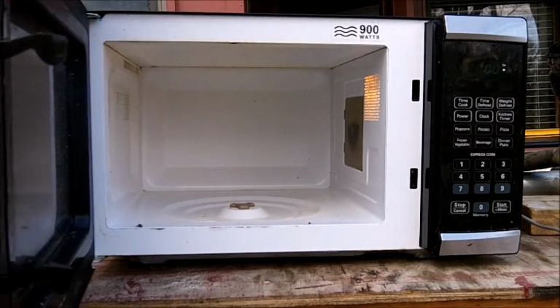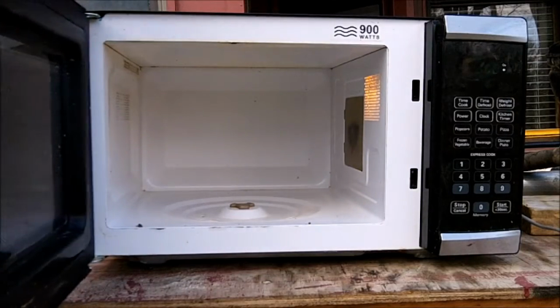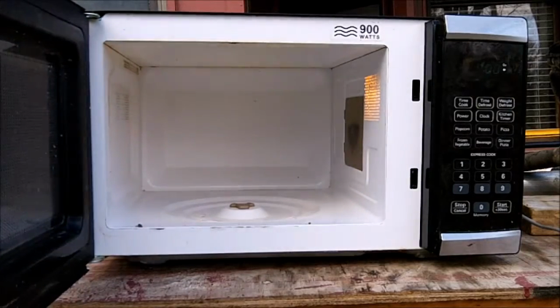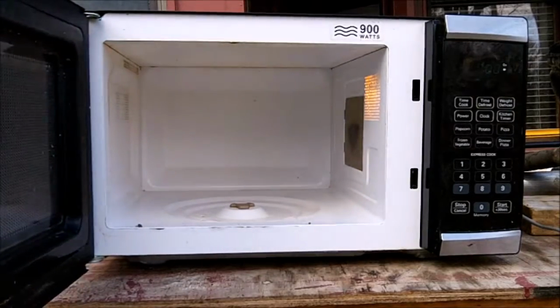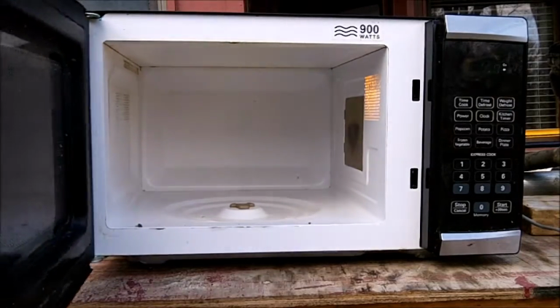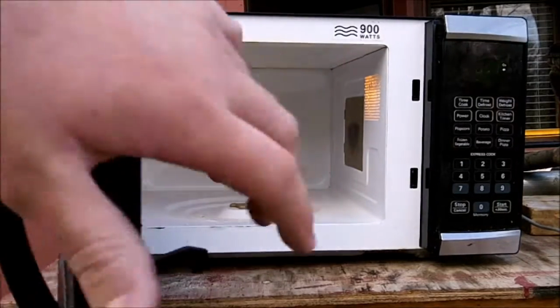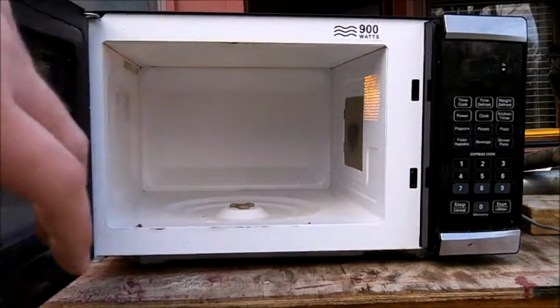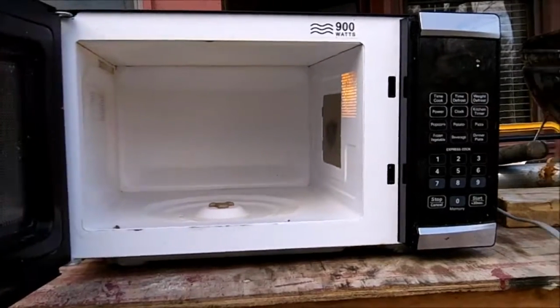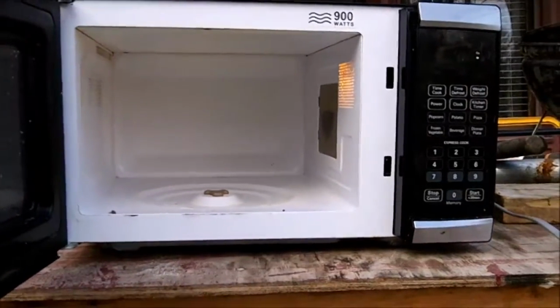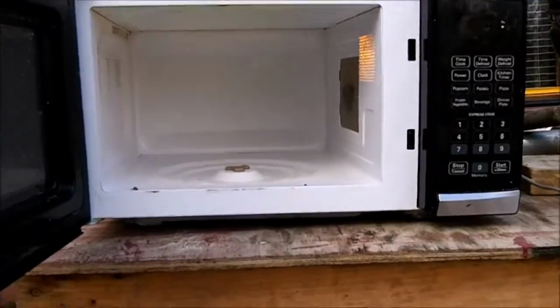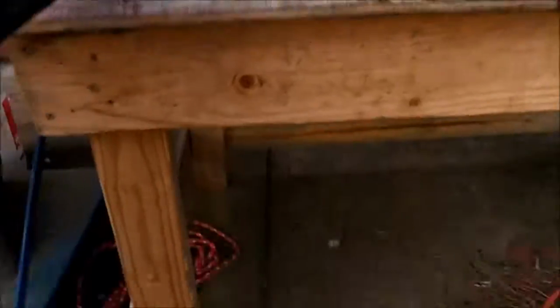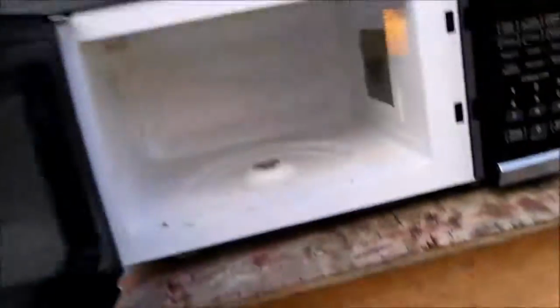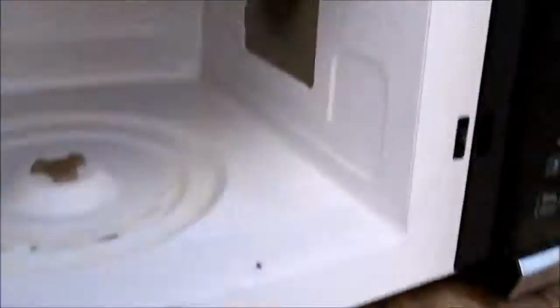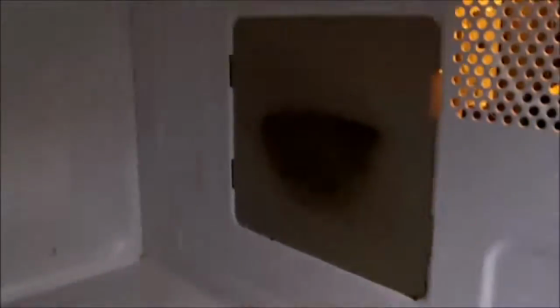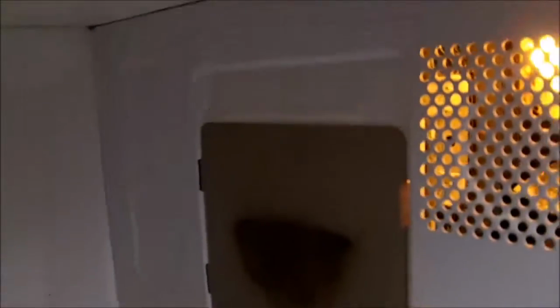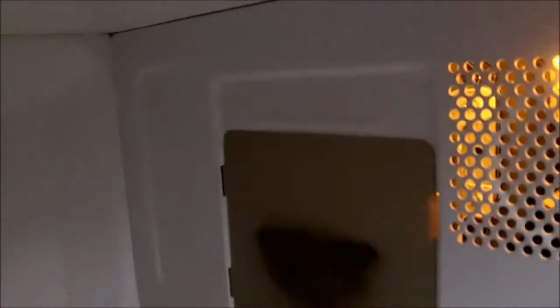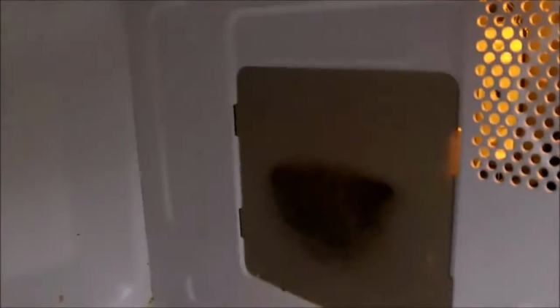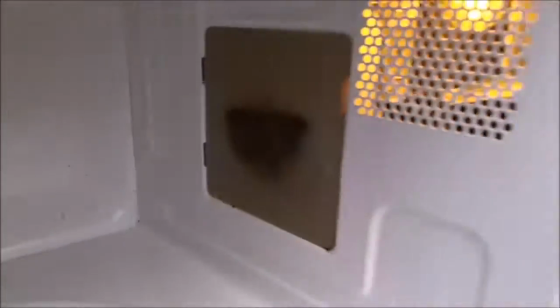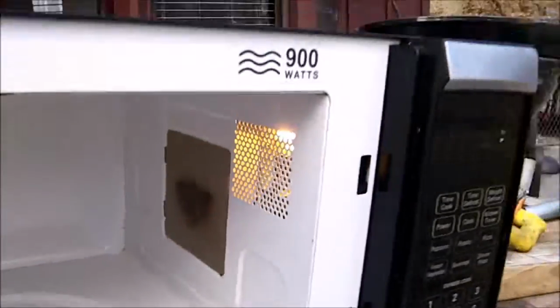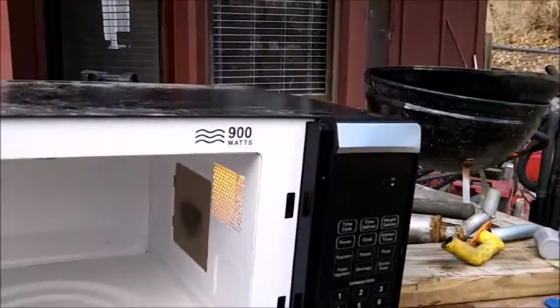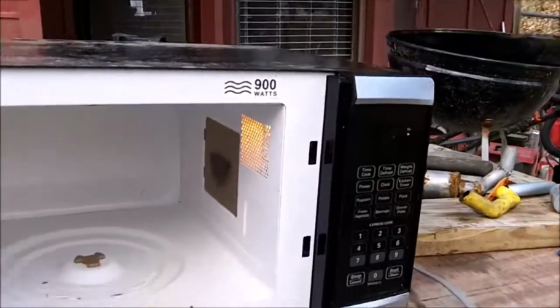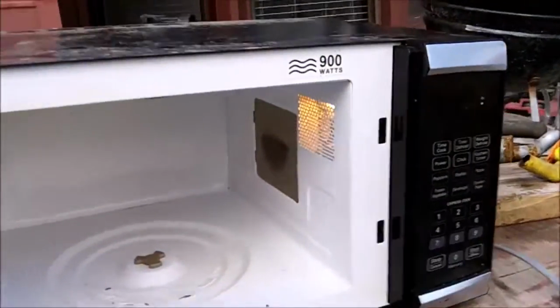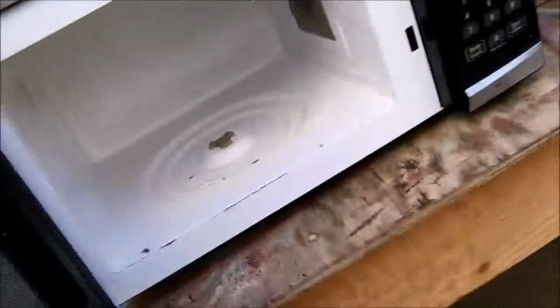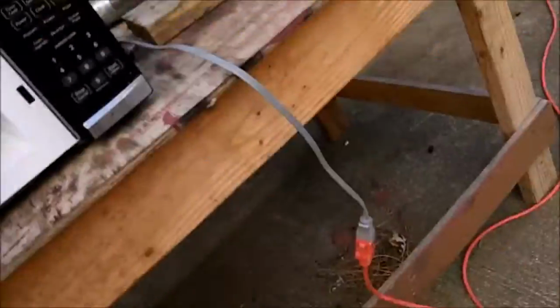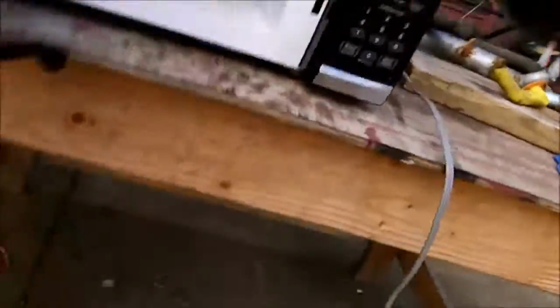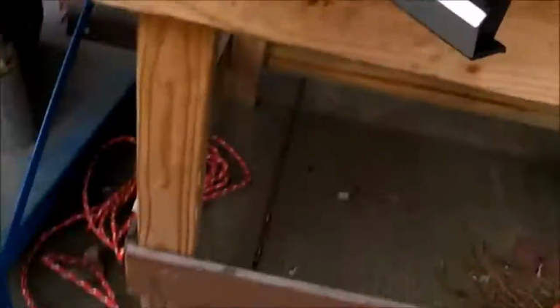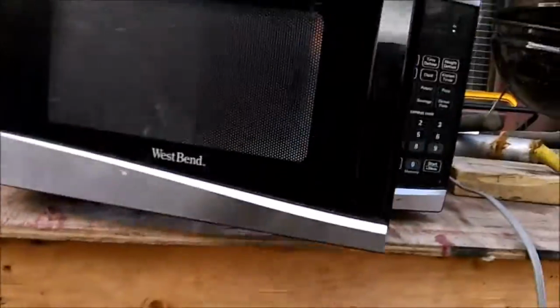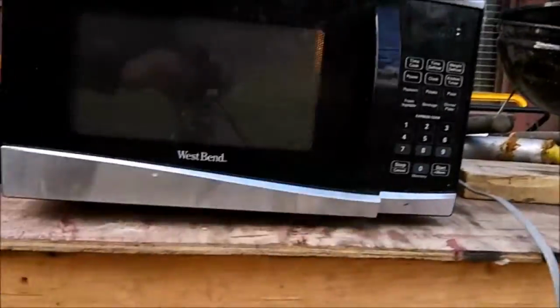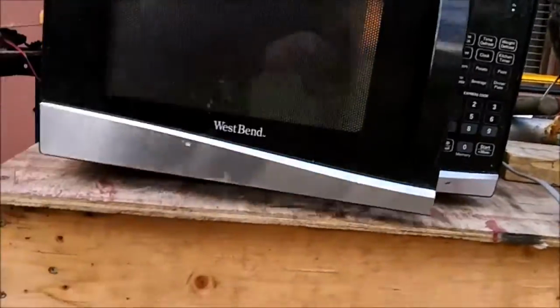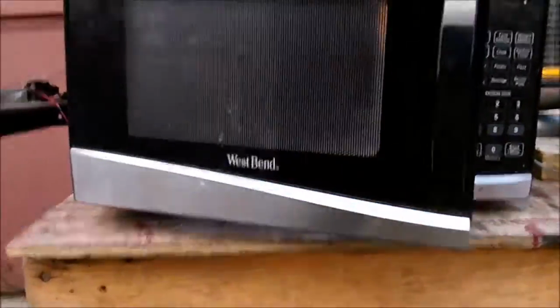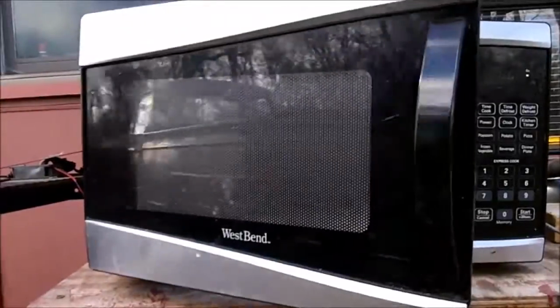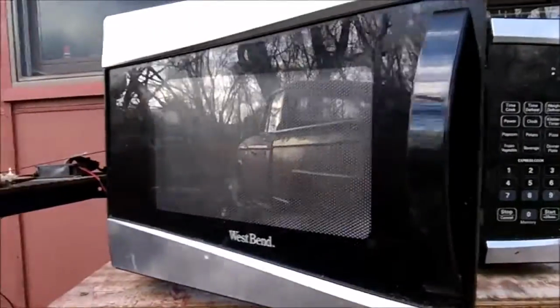You can see it's quite bent if you look back in there. That's where the magnetron is located, I'm pretty sure. I guess we'll have some fun with it.